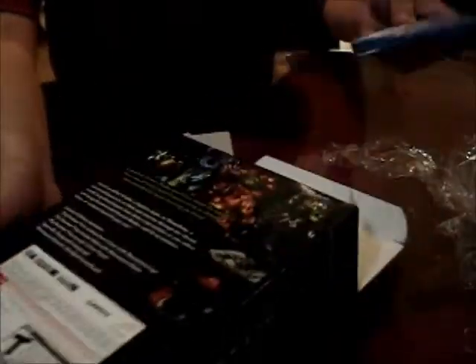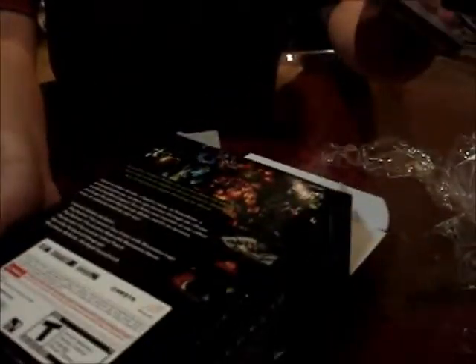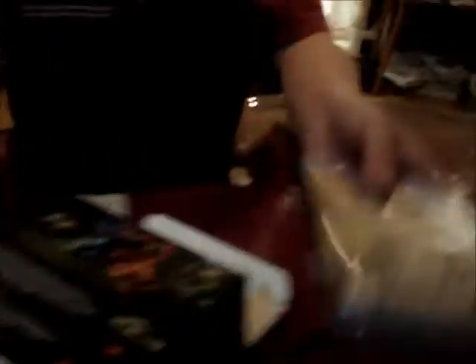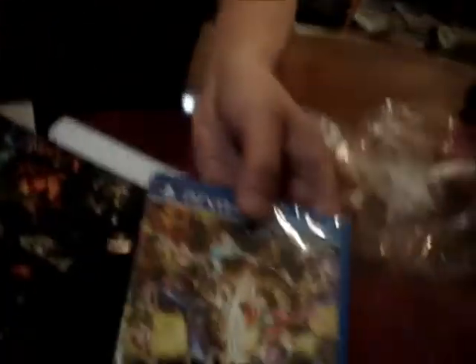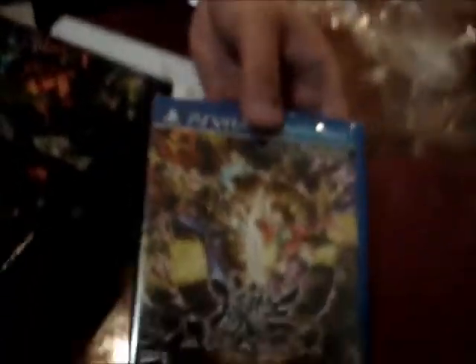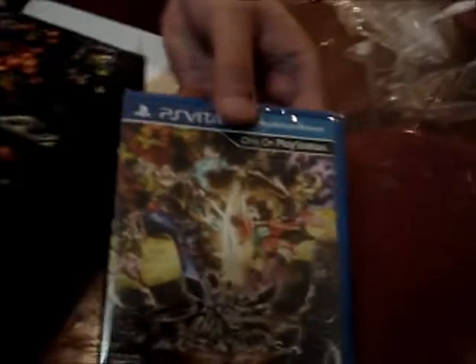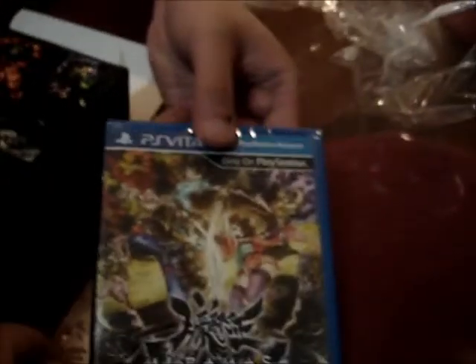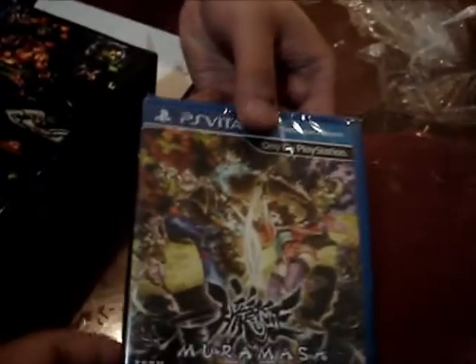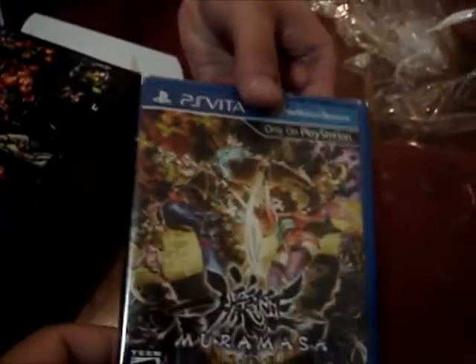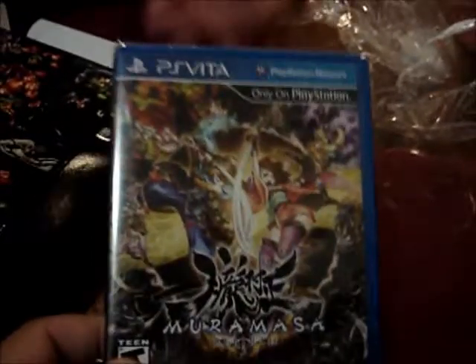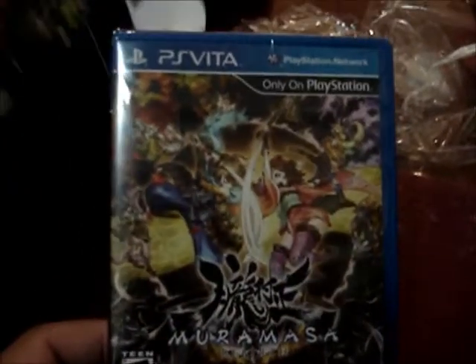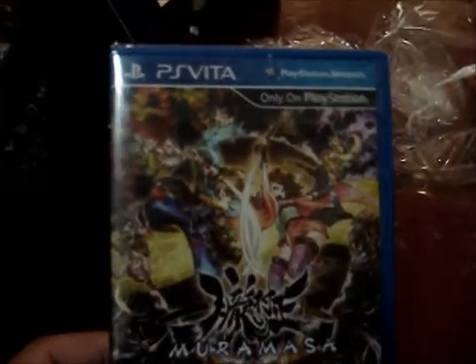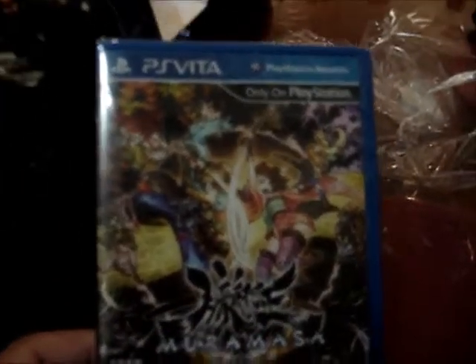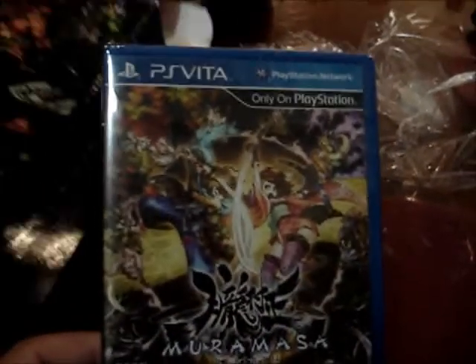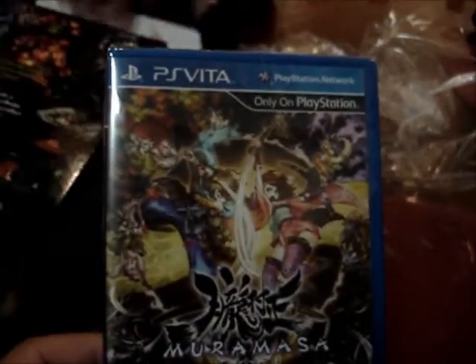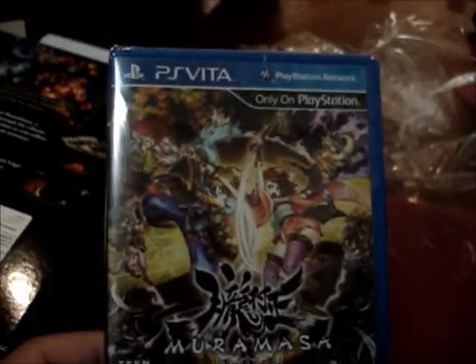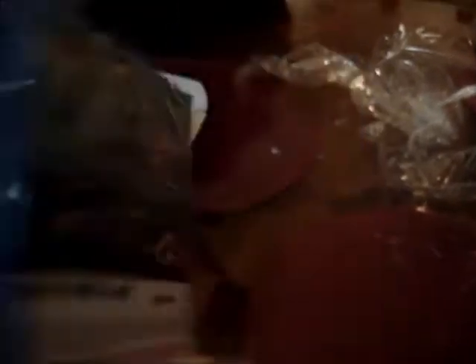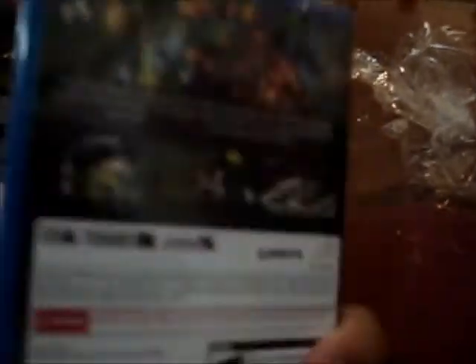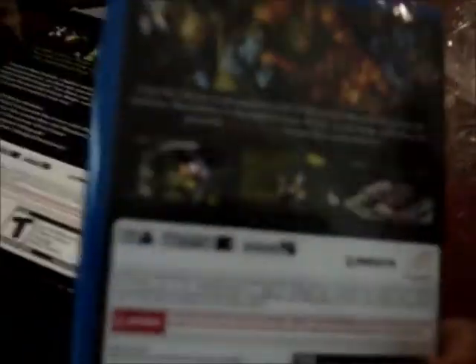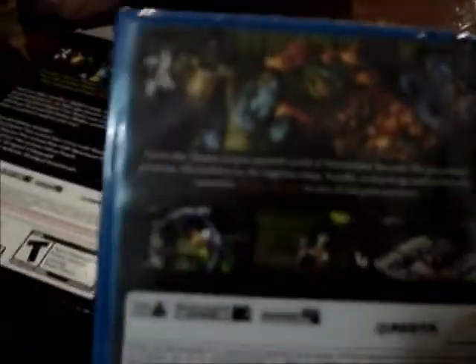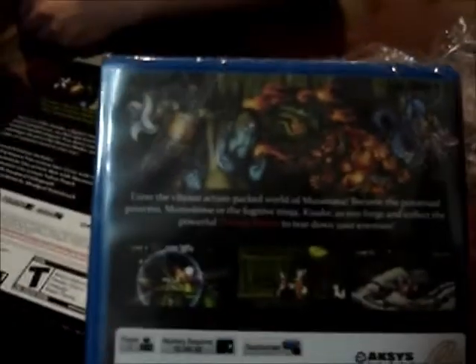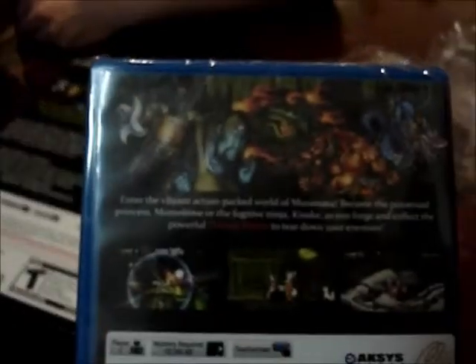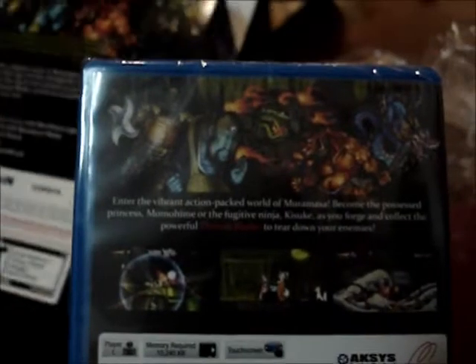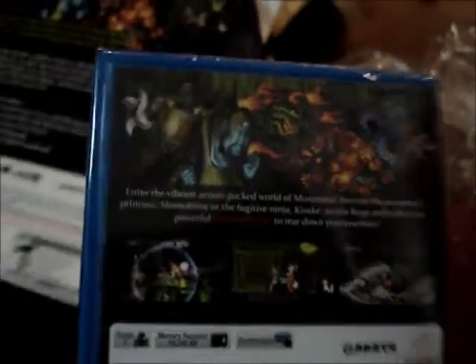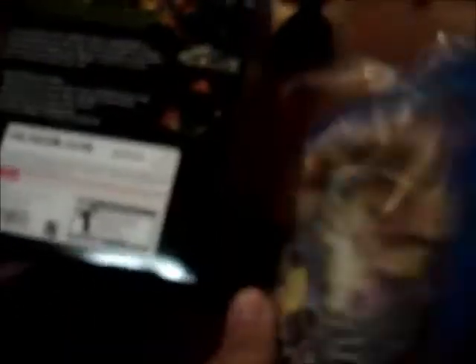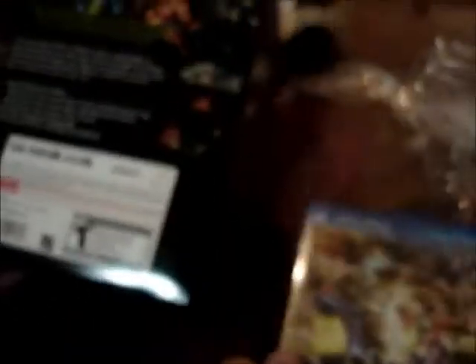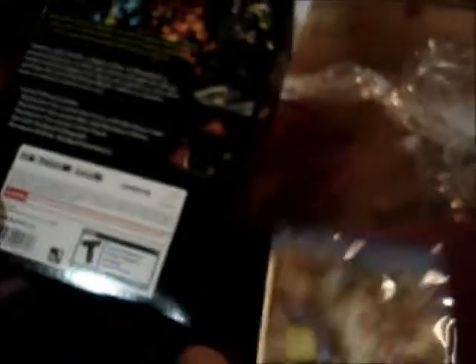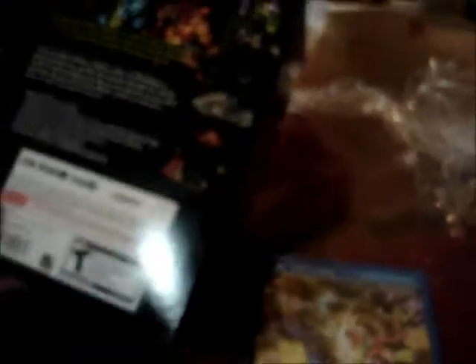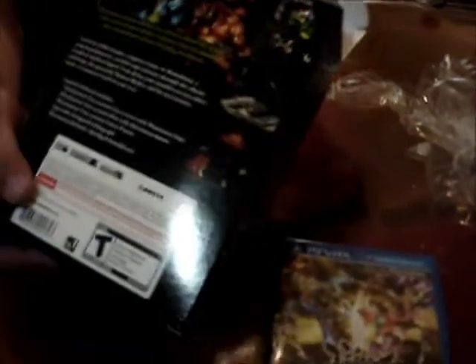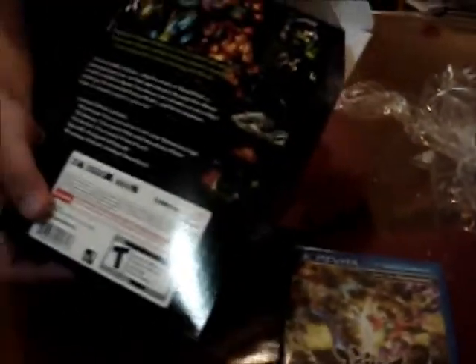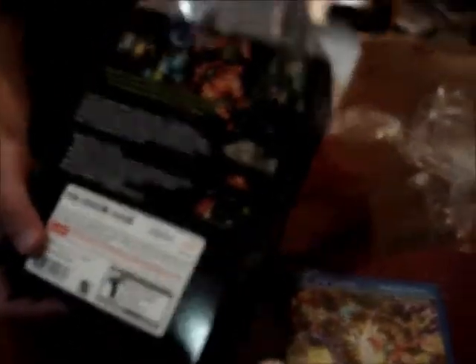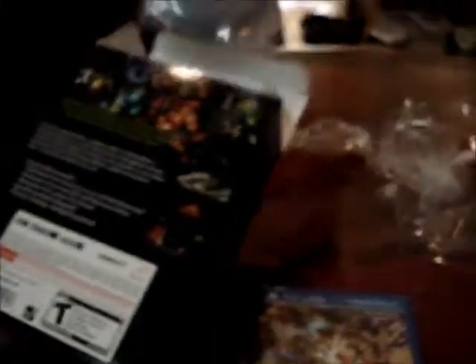This is the game in front — it's the same game individually shrink-wrapped. Next we have the face cover.